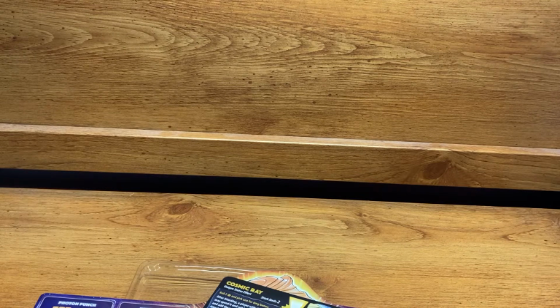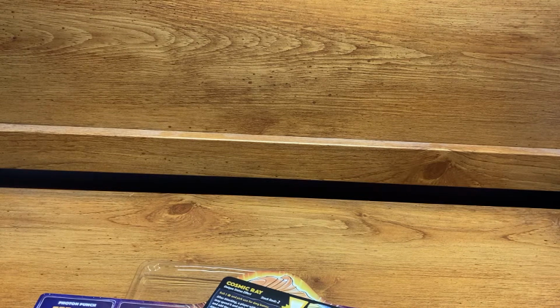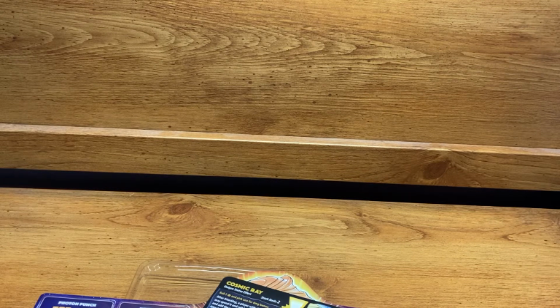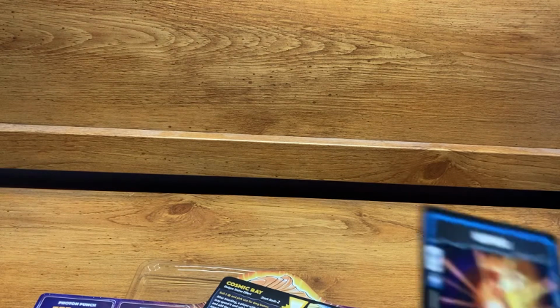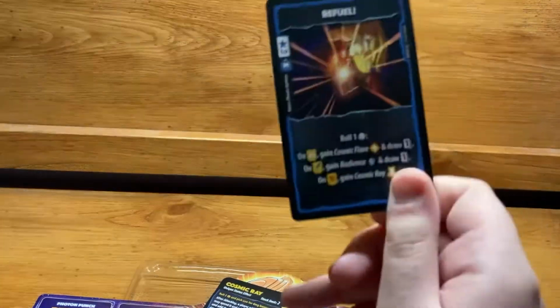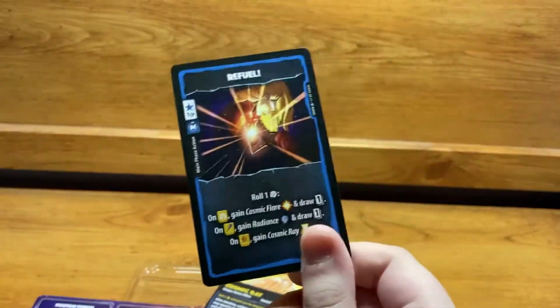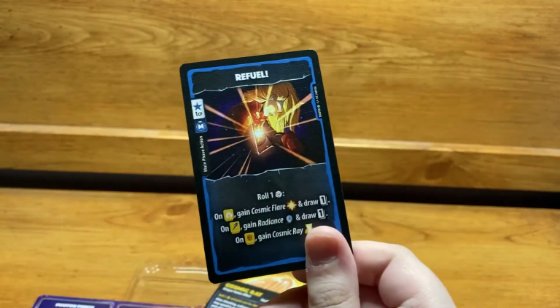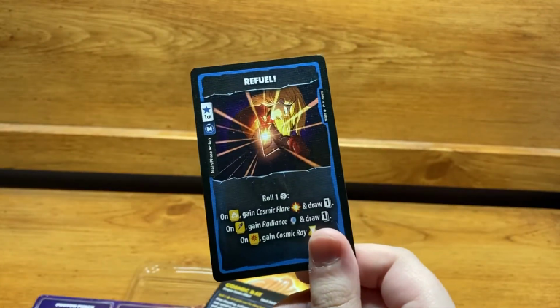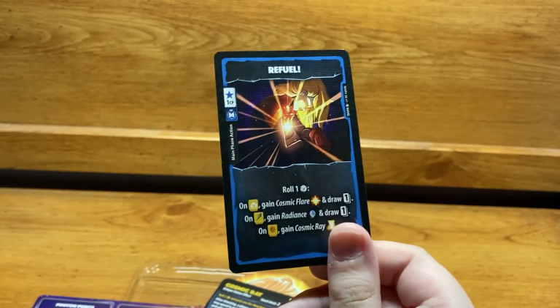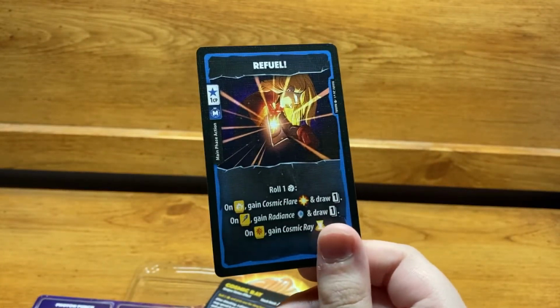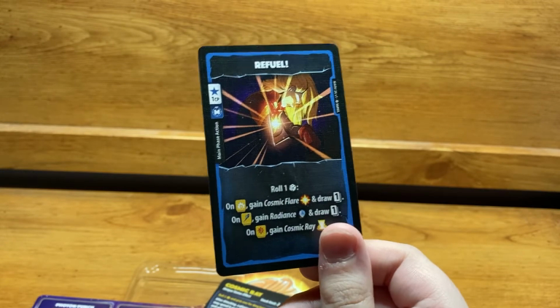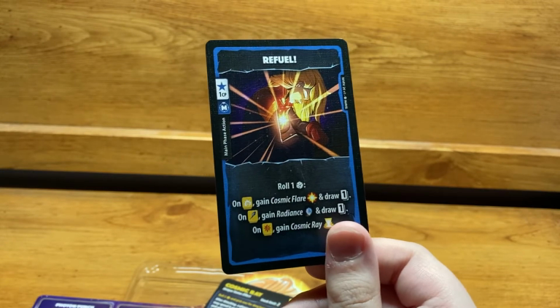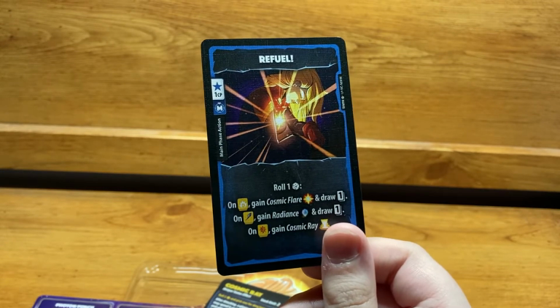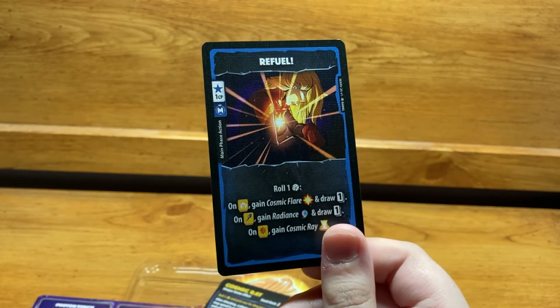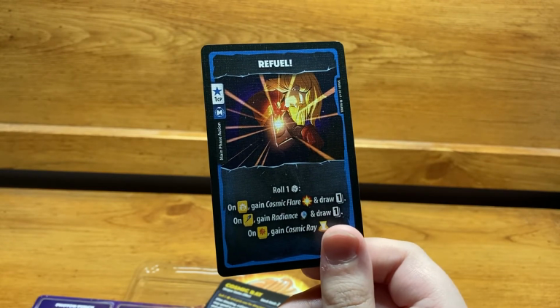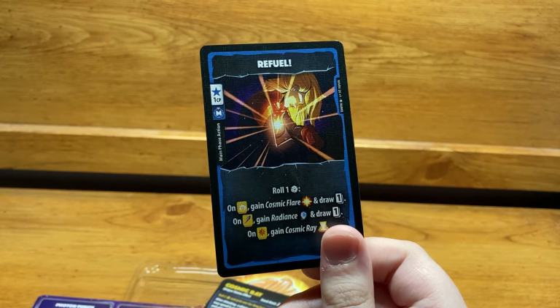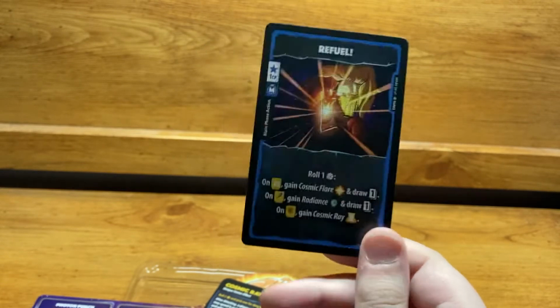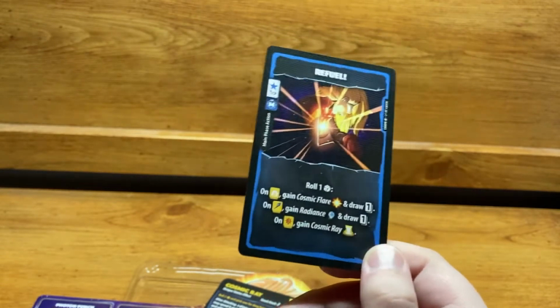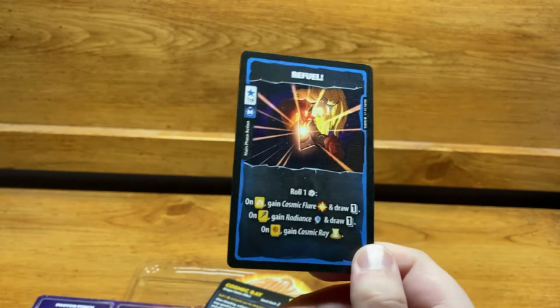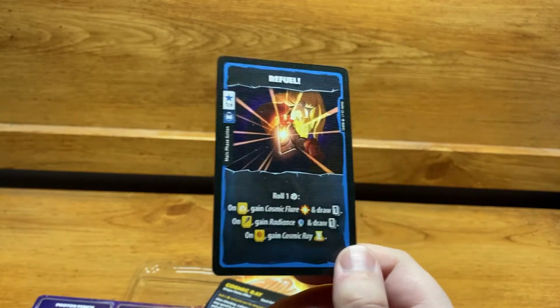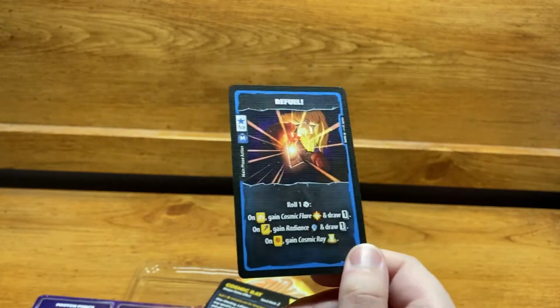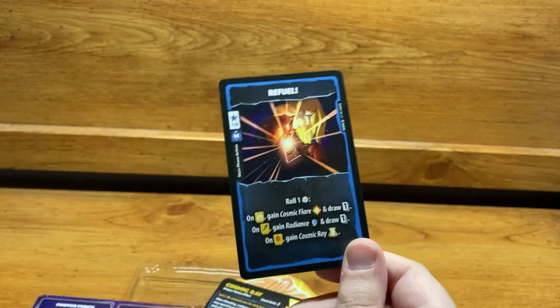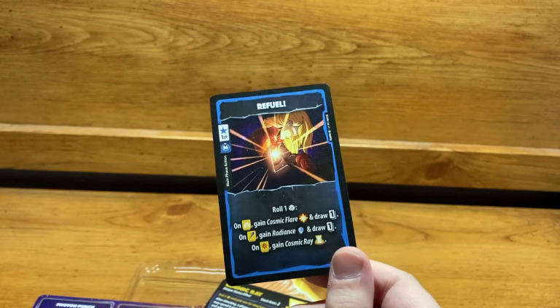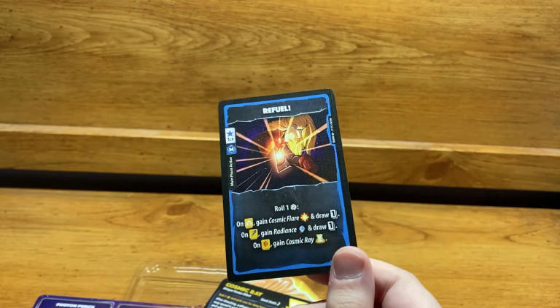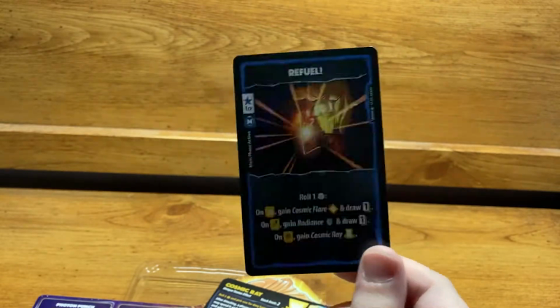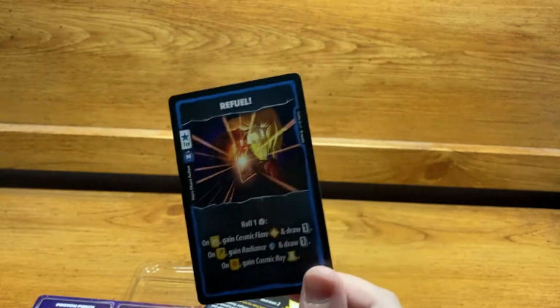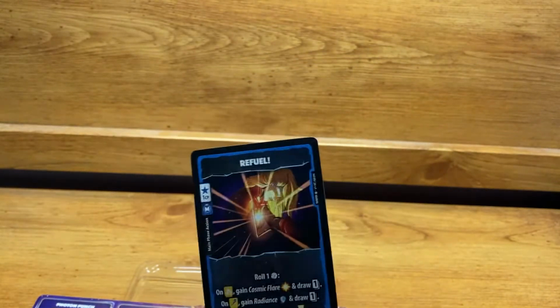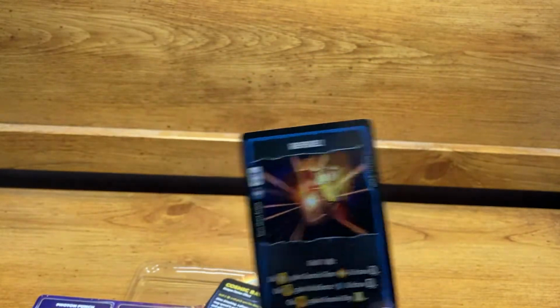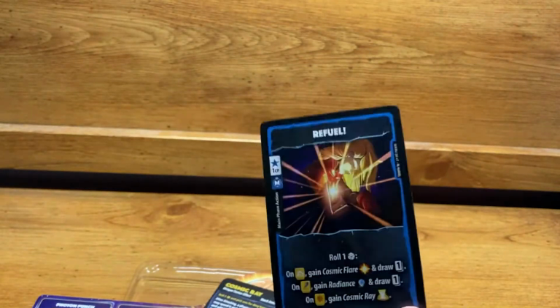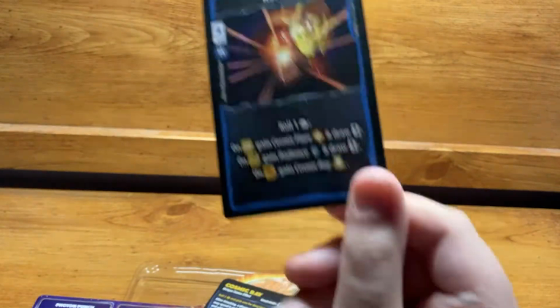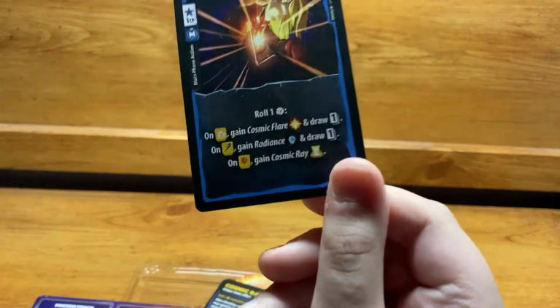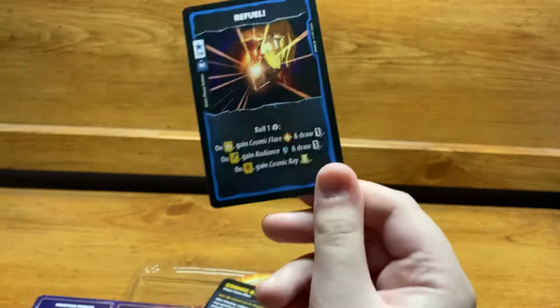Refuel is a 1 CP Main Phase card. You roll one die — on Photon, gain Cosmic Flare and draw a card; on Ascend, gain Radiance and draw a card; on Holostar, gain Cosmic Ray. A great way to build up status effects. Cosmic Ray, as always, cannot be spent the turn it's gained.